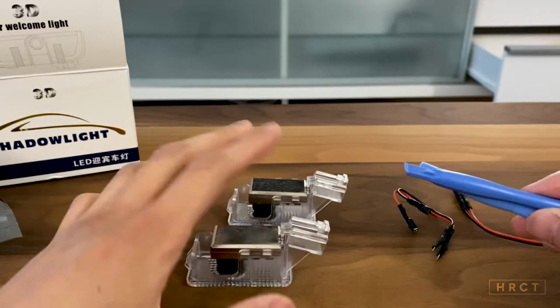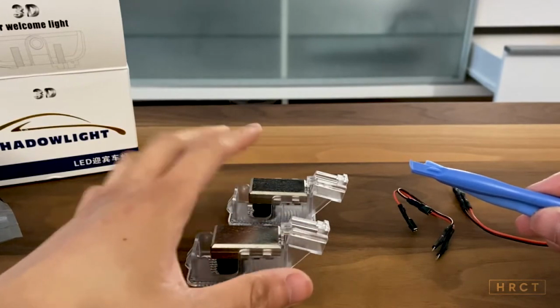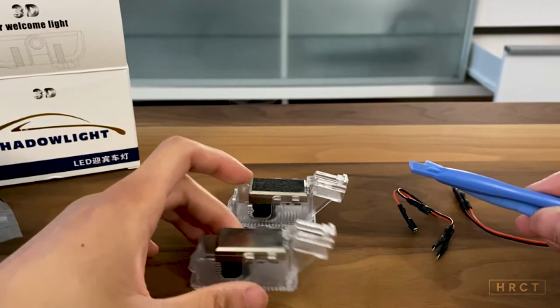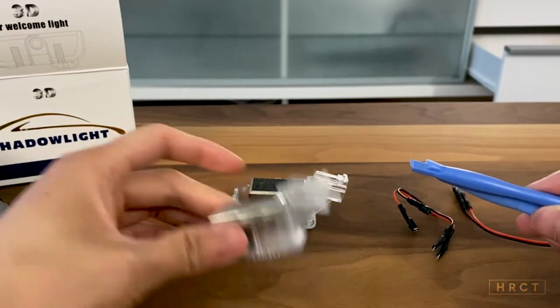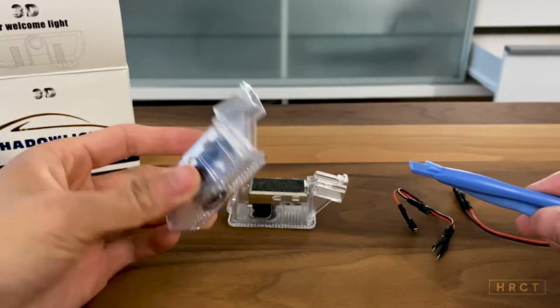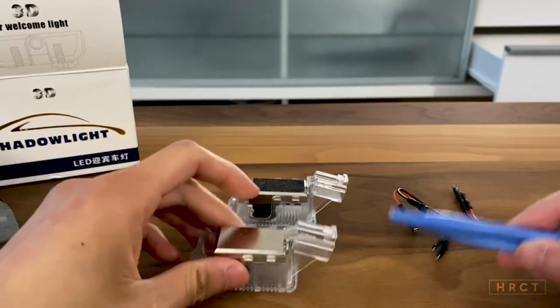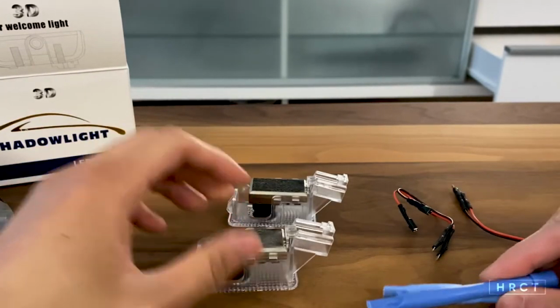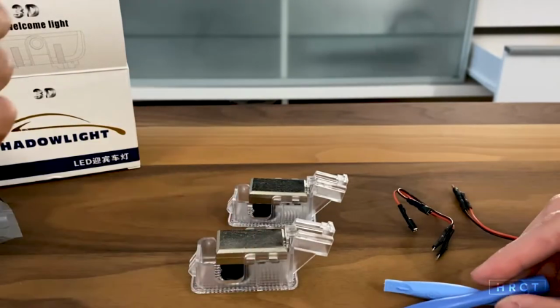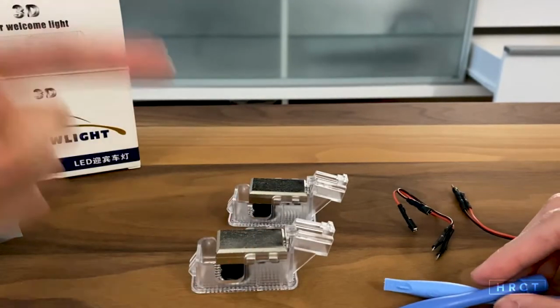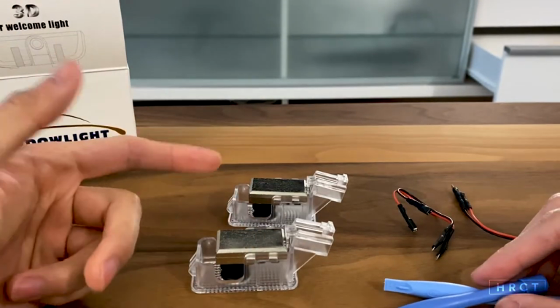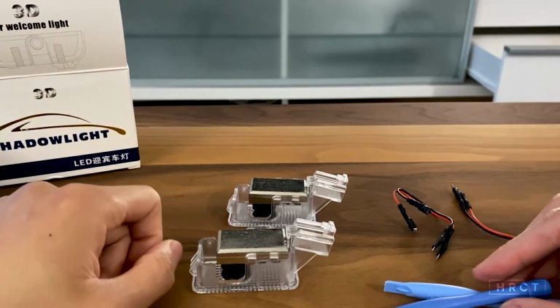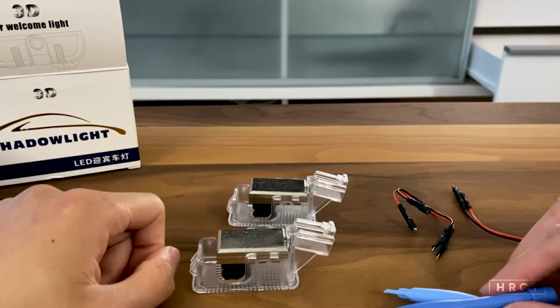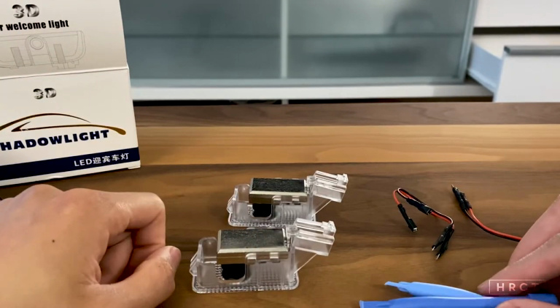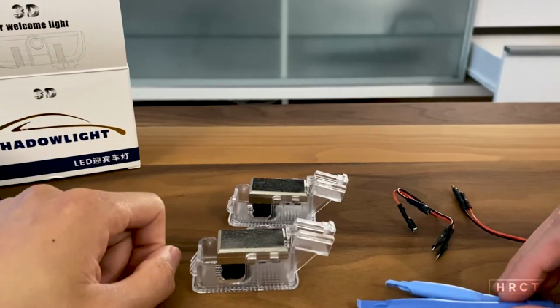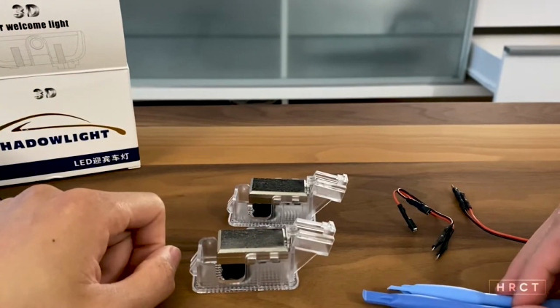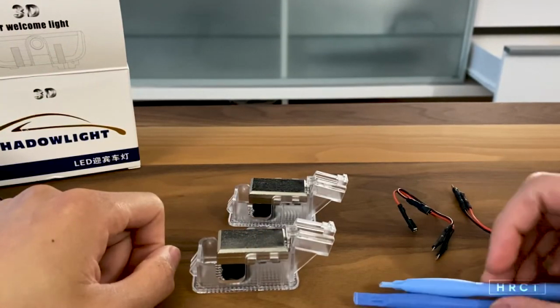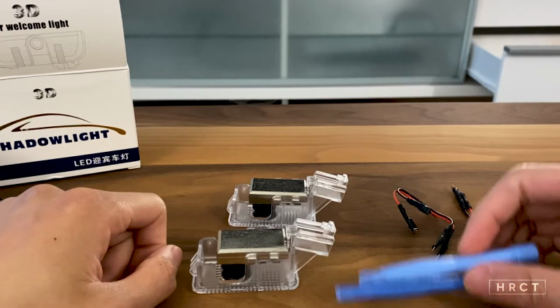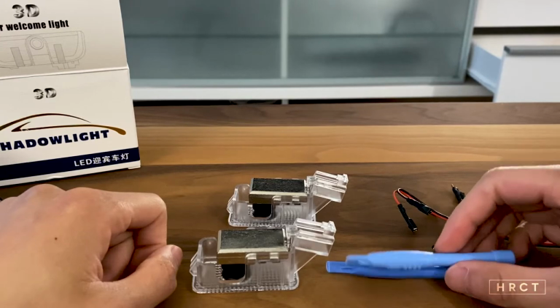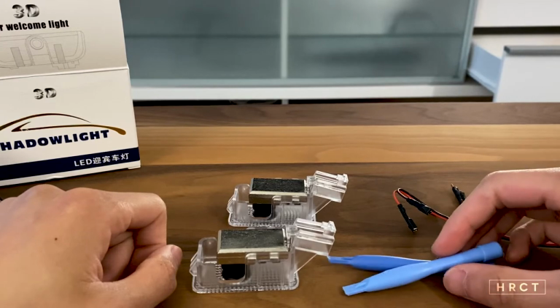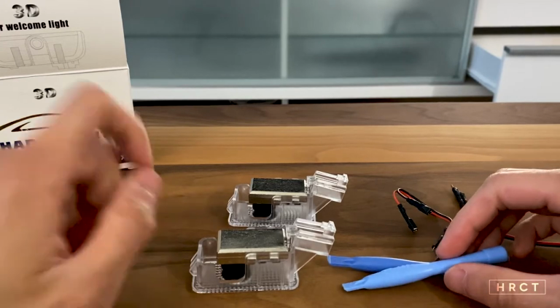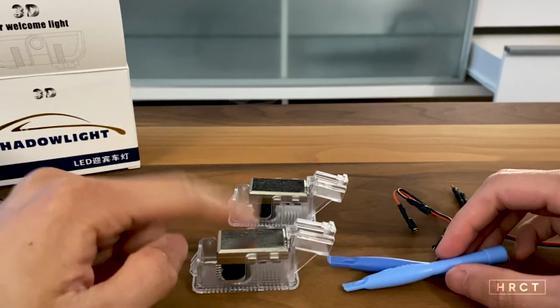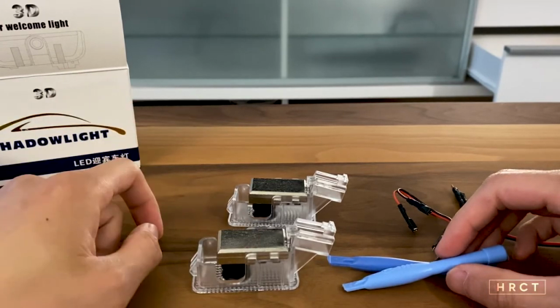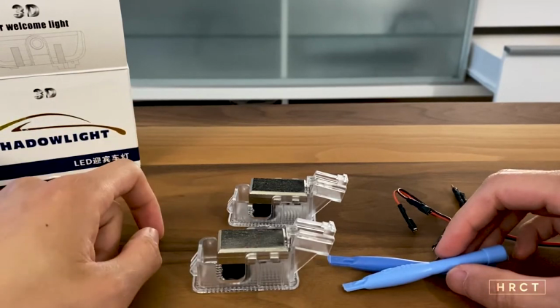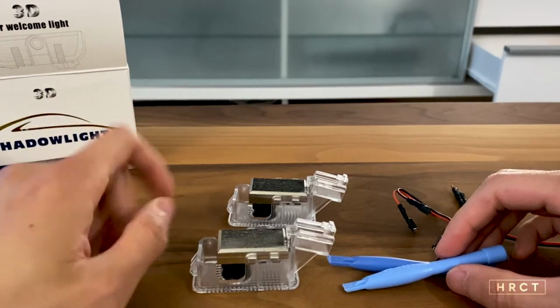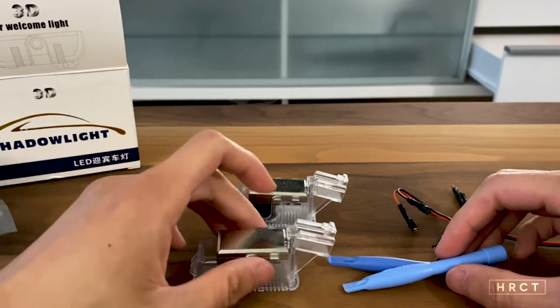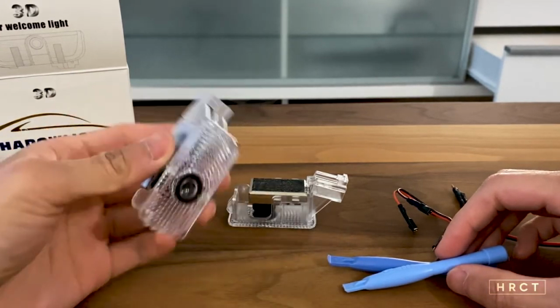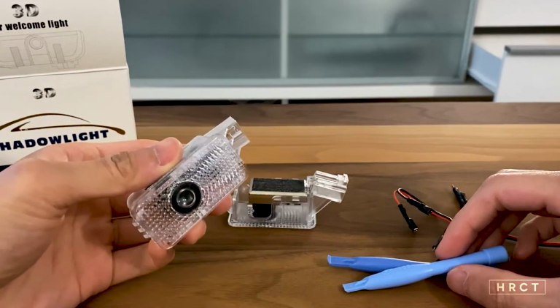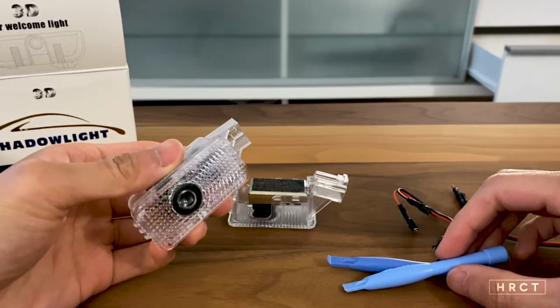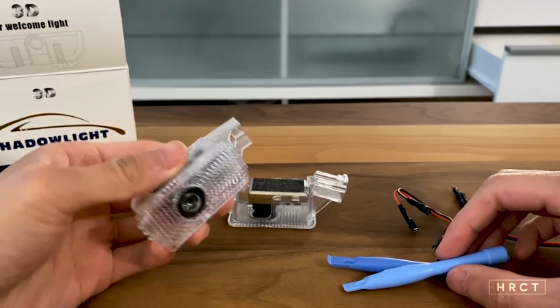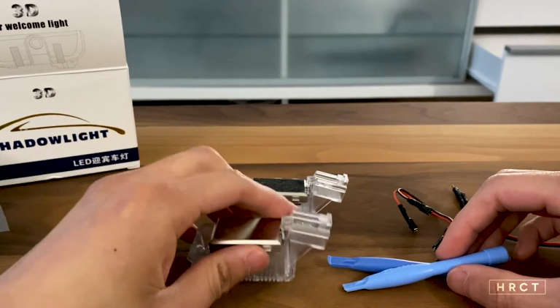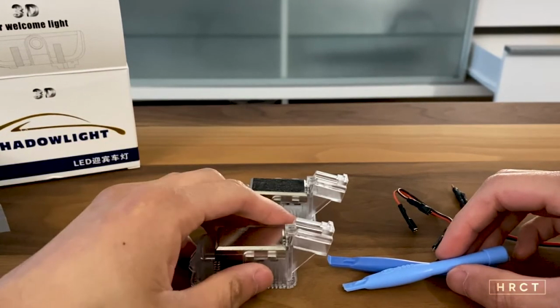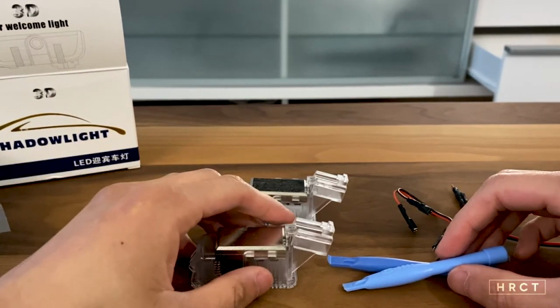Alright, so you have the tools, you have your replacement parts. Now let's go on to replace the puddle lights with these projector beams. Let's go.